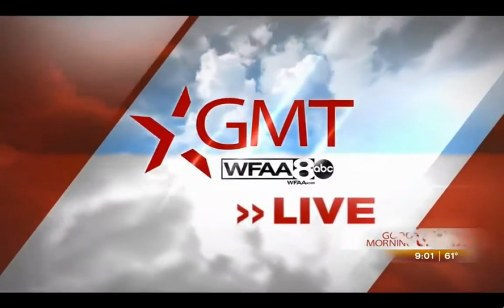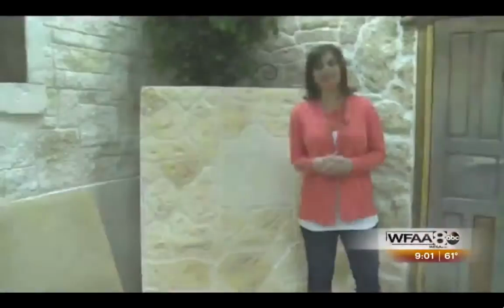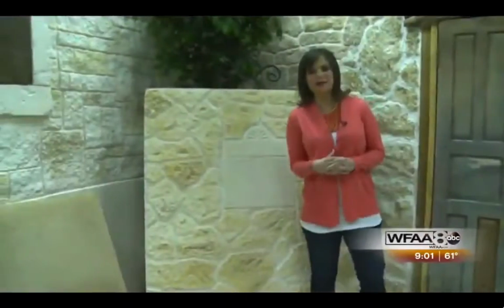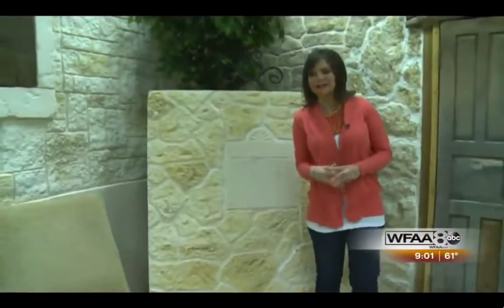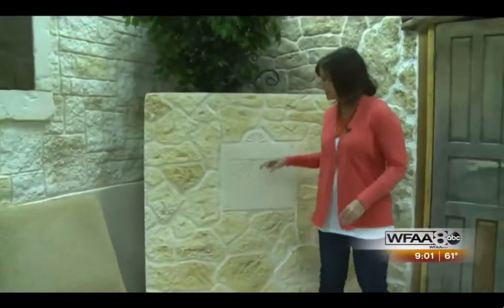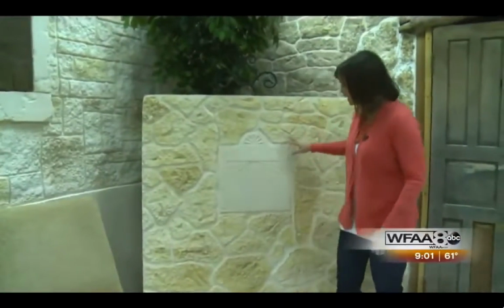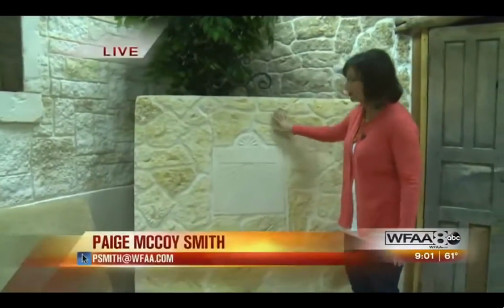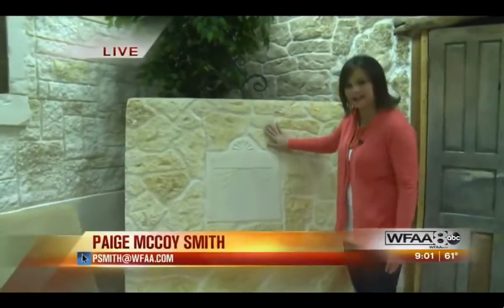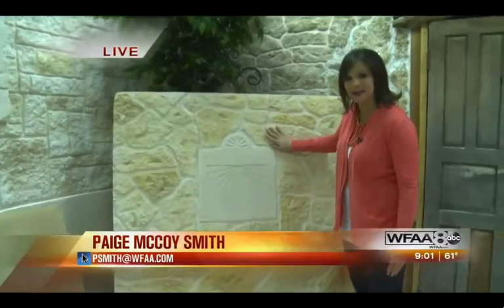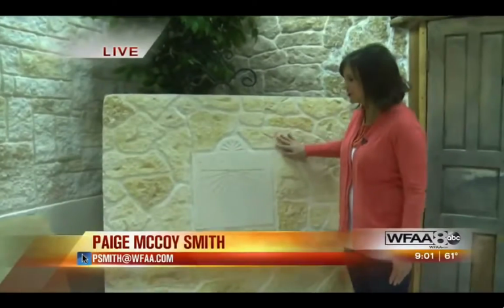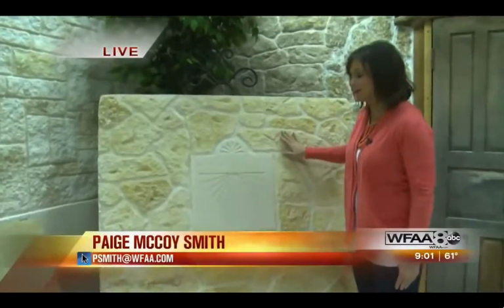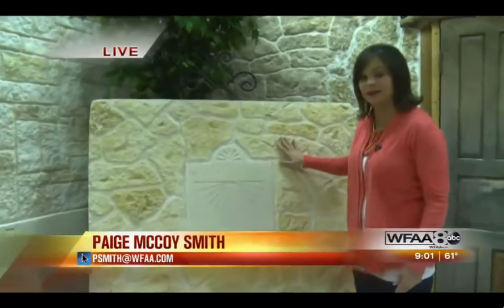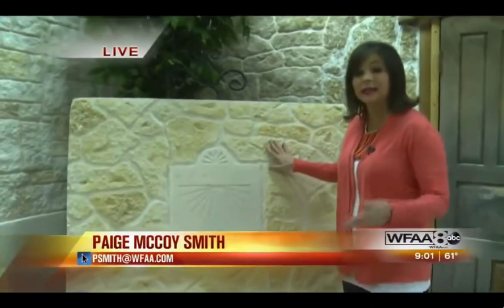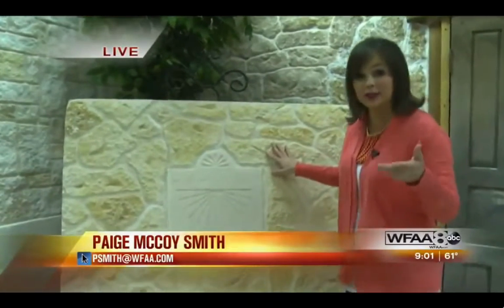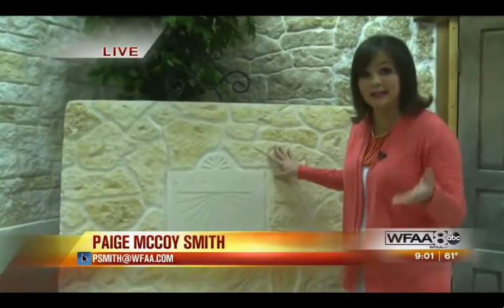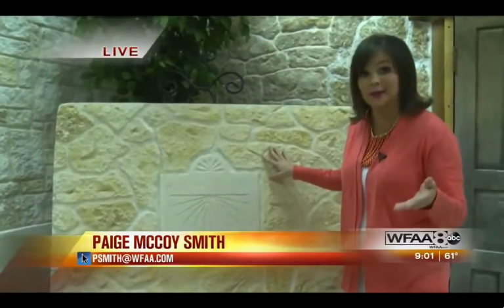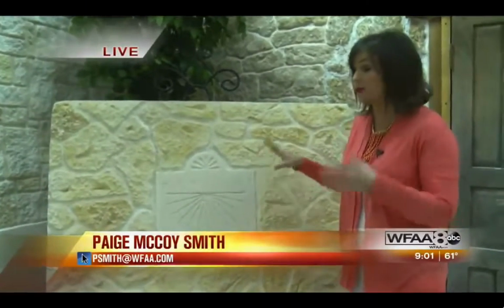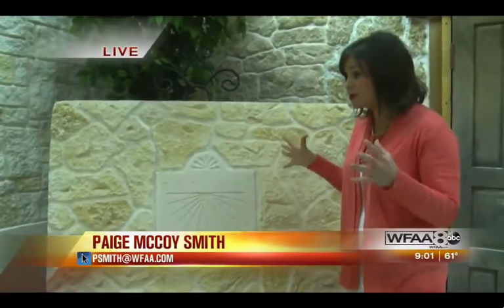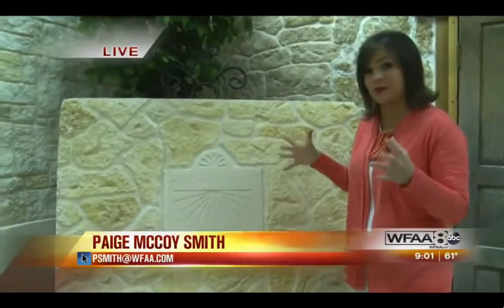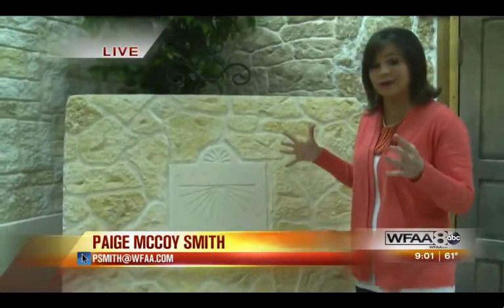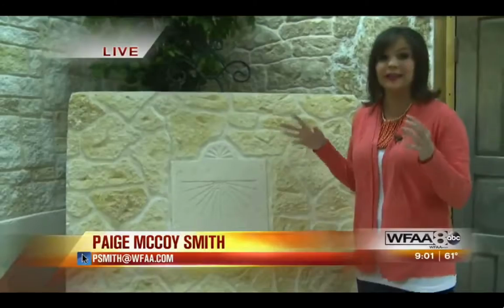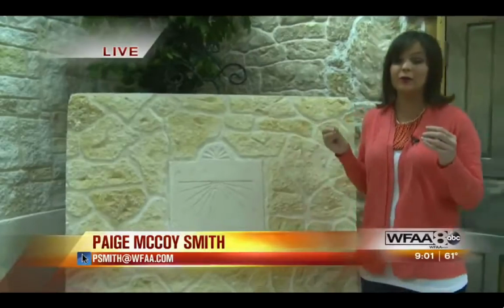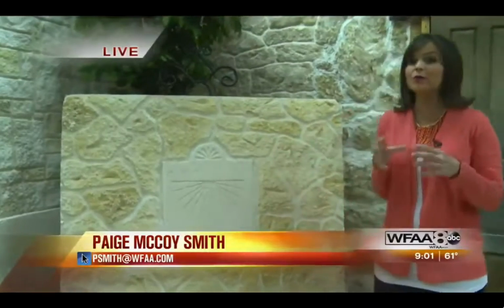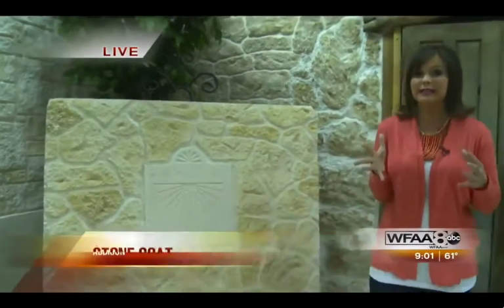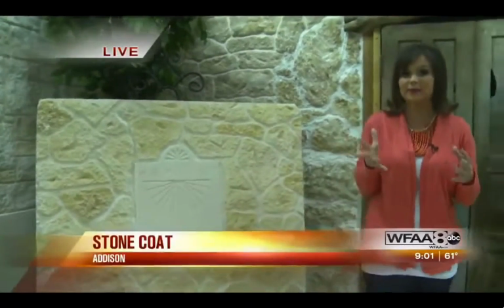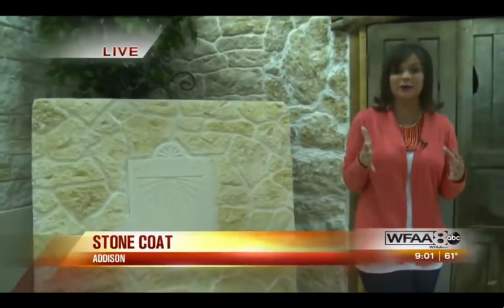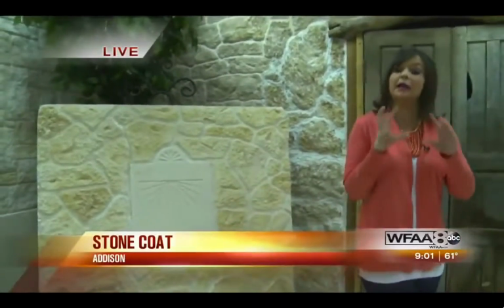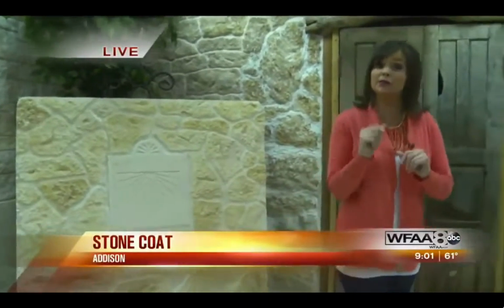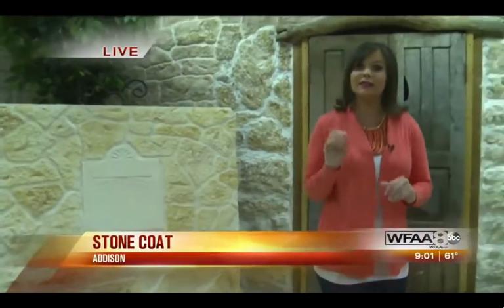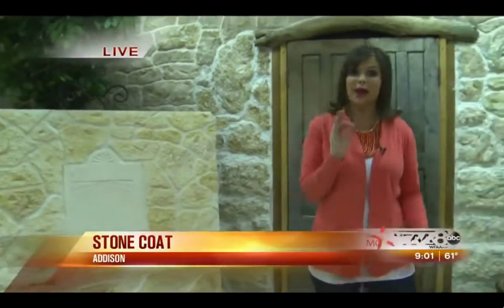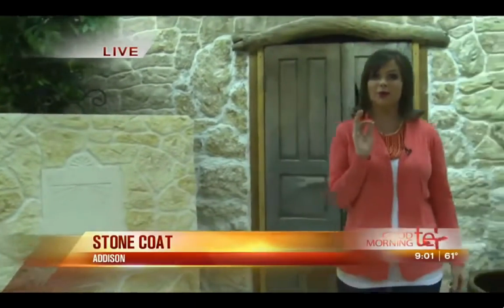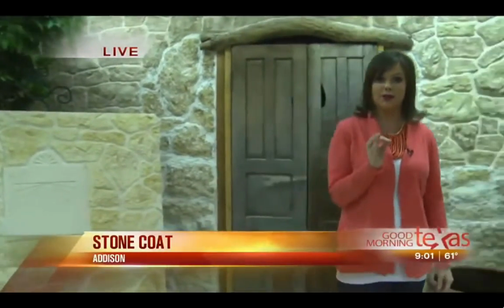Good morning to you and good morning, Texas. Yes, it looks like stone. It feels like stone. That's because it actually is stone. This is a revolutionary new treatment that can convert almost any types of surface into actual stone.